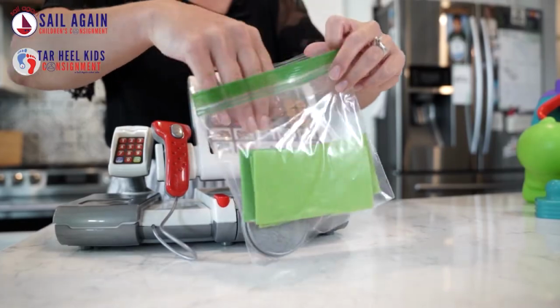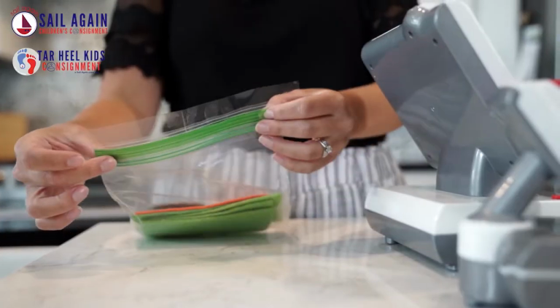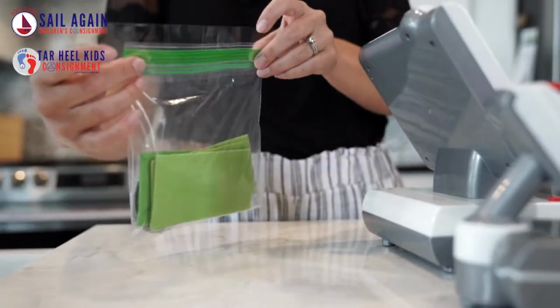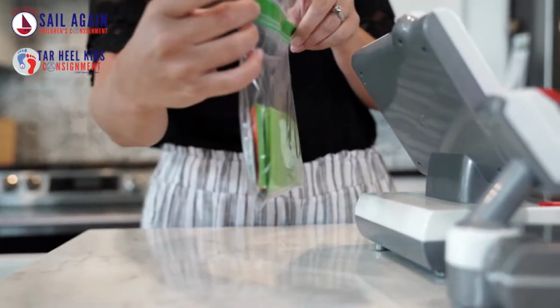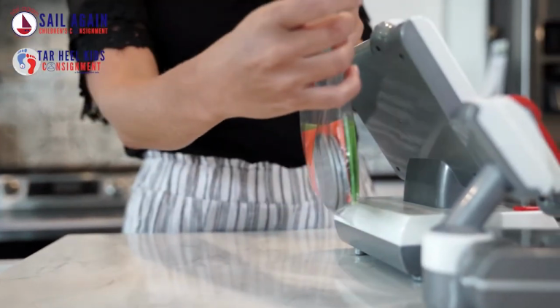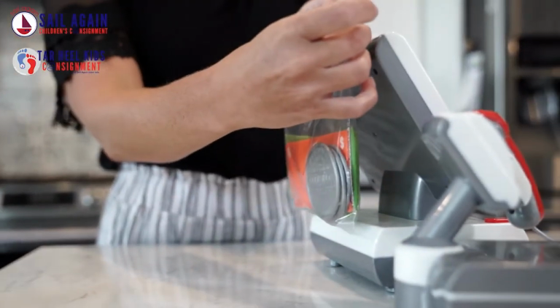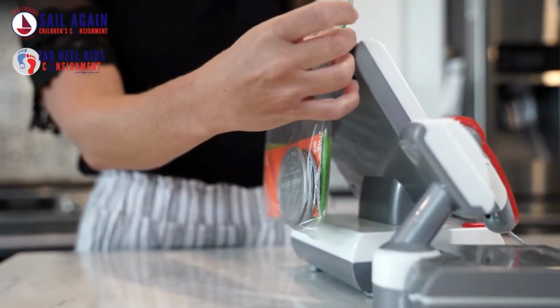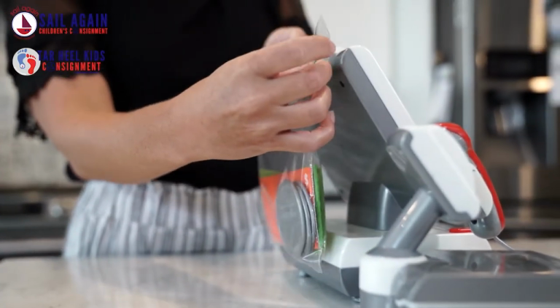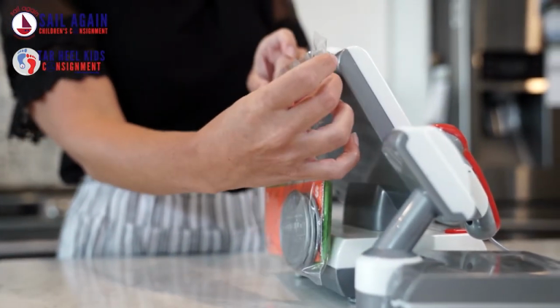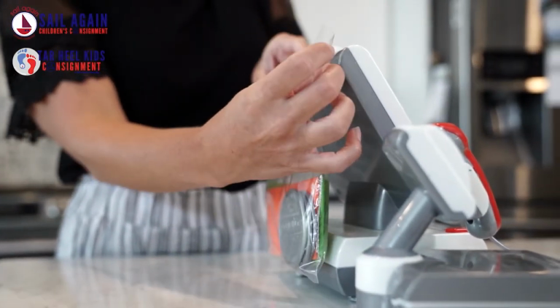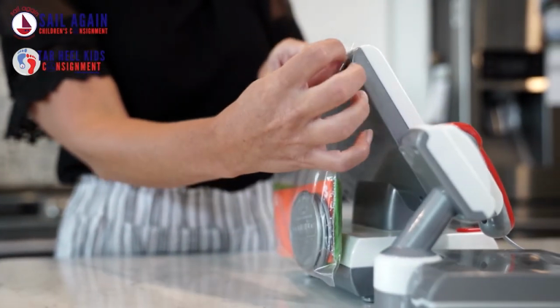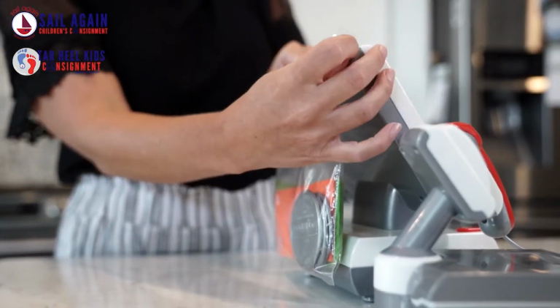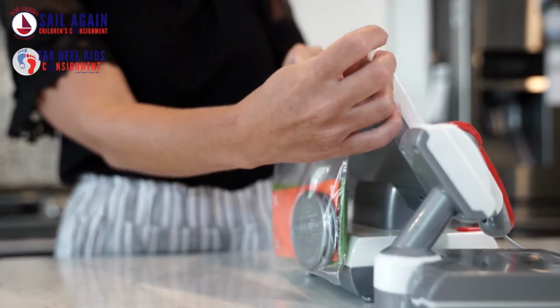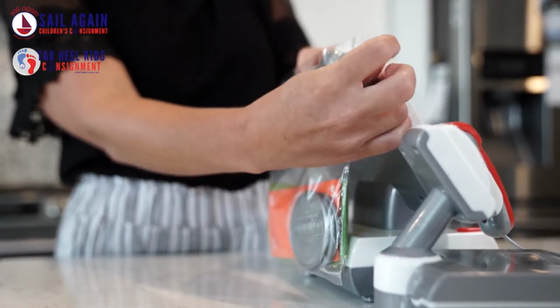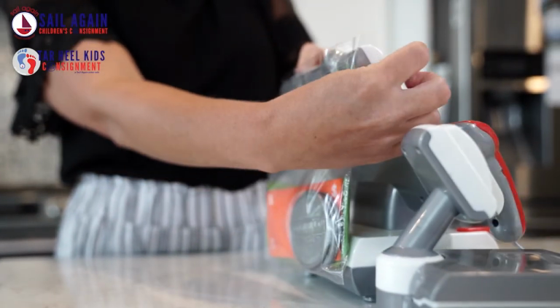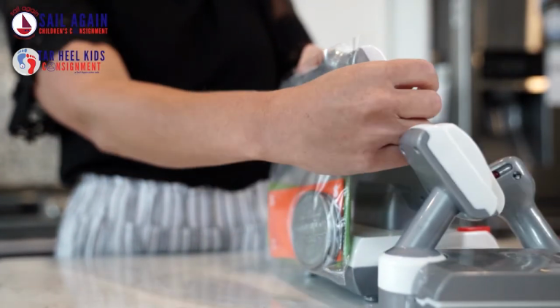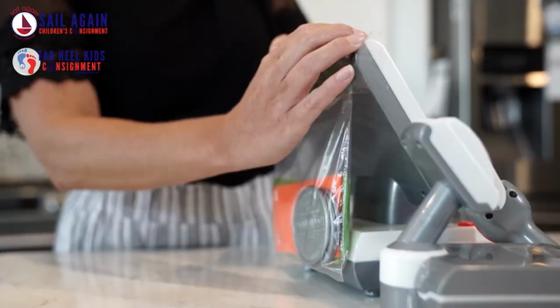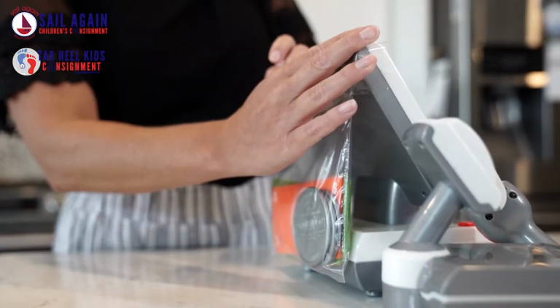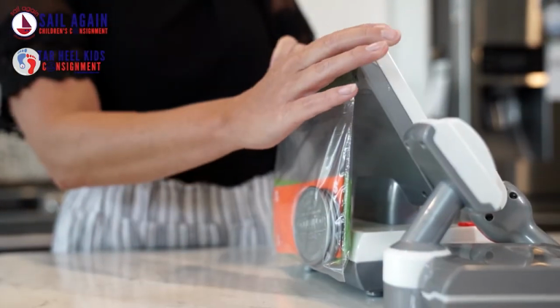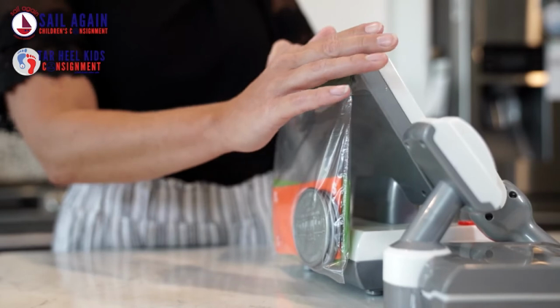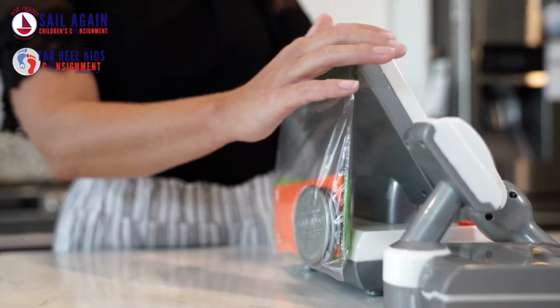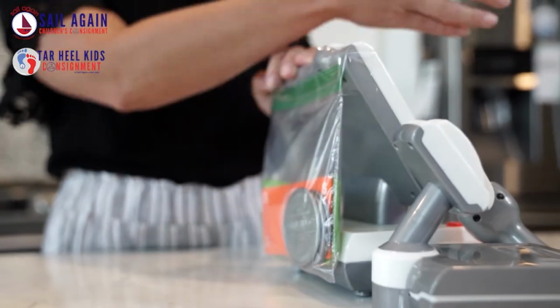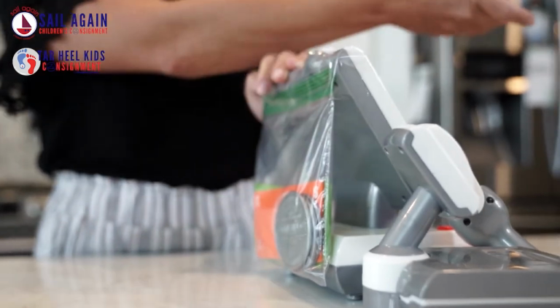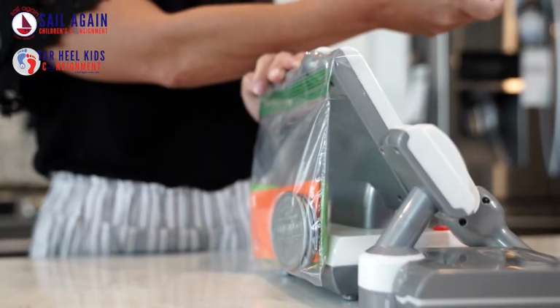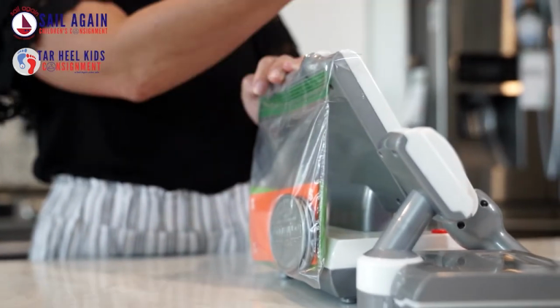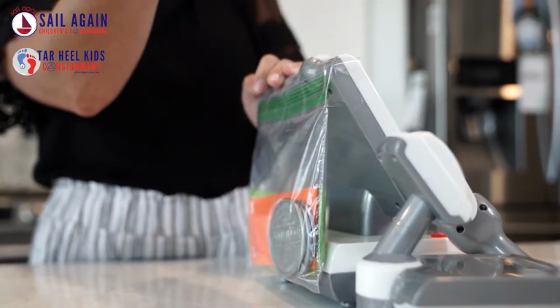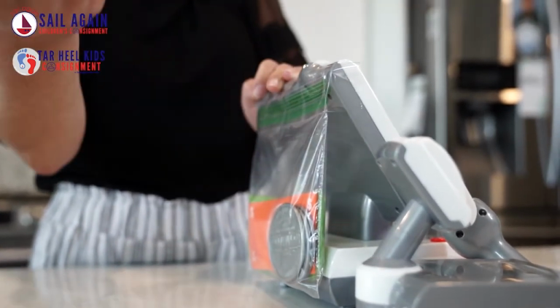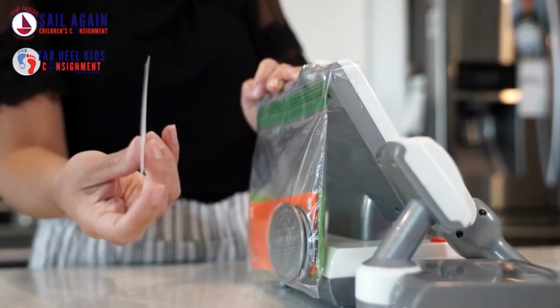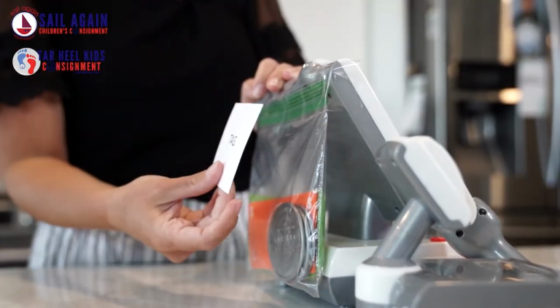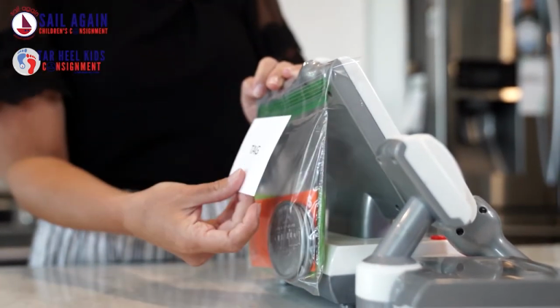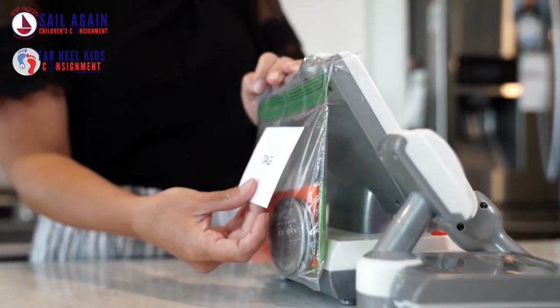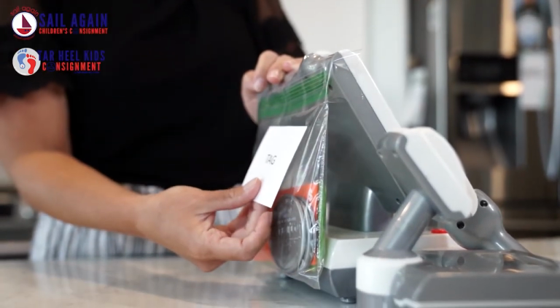This may mean putting extra parts in a bag and attaching the bag to your item. You're welcome to tape the bag shut with packaging tape to ensure no one opens it up.